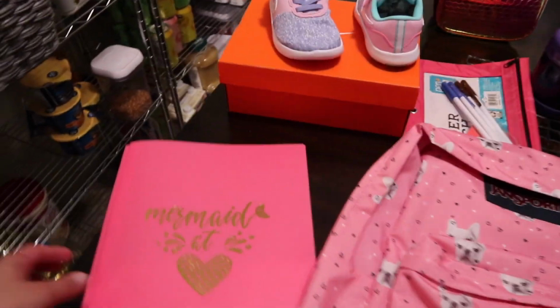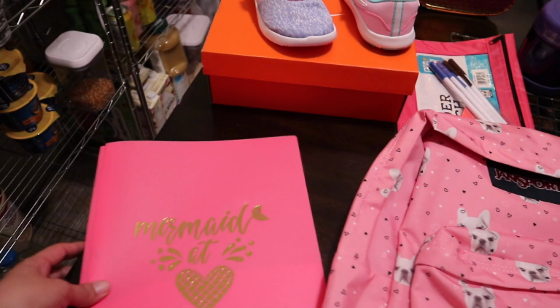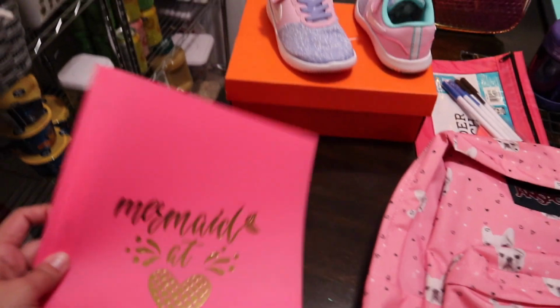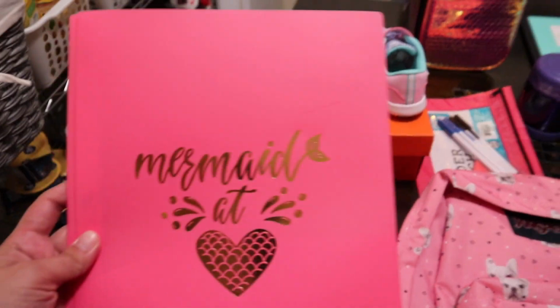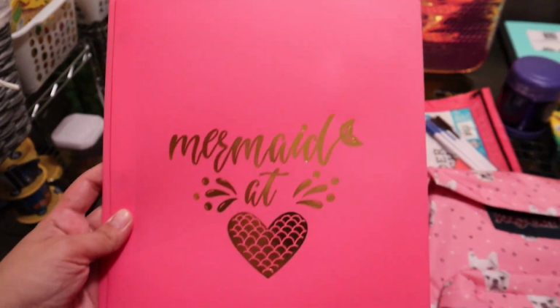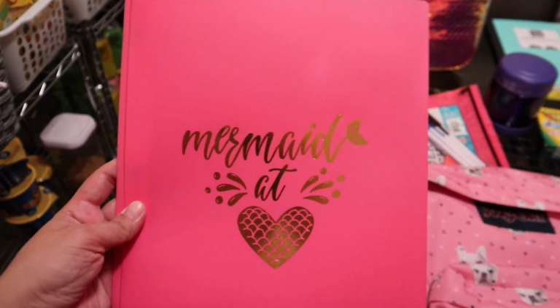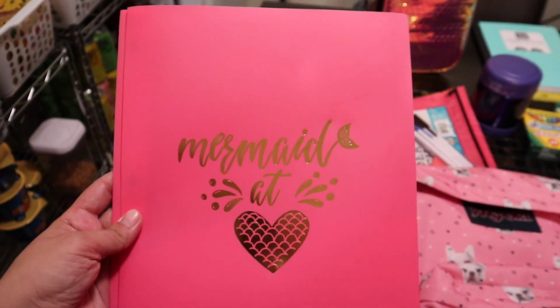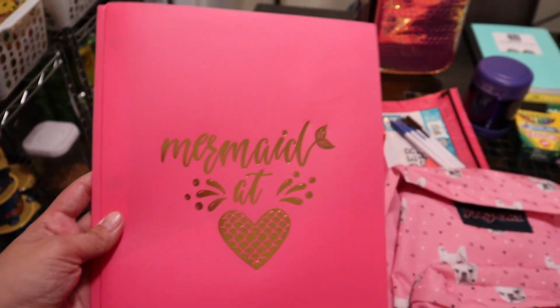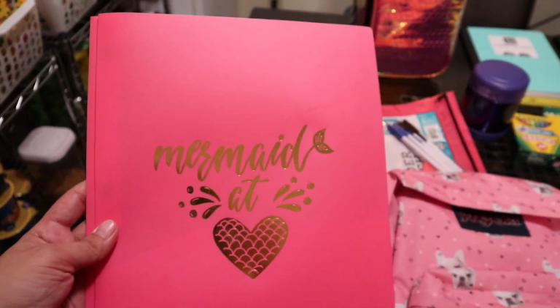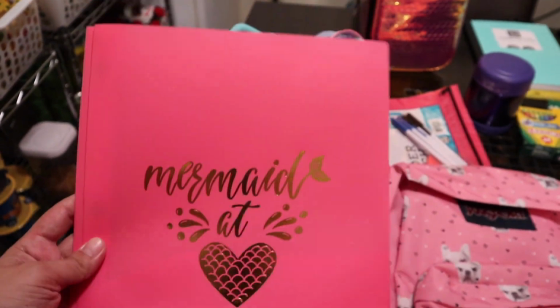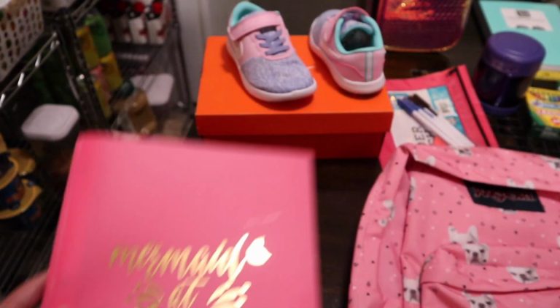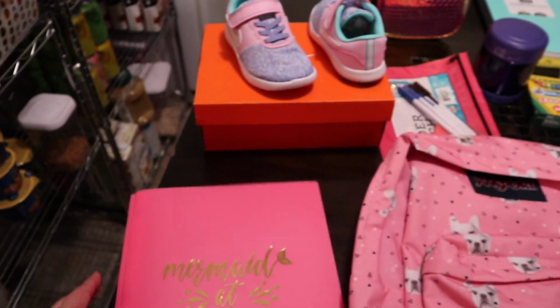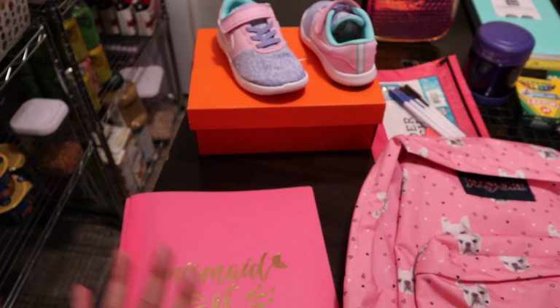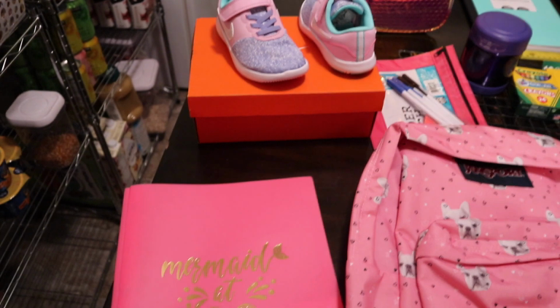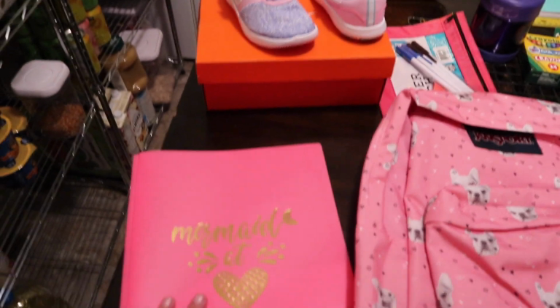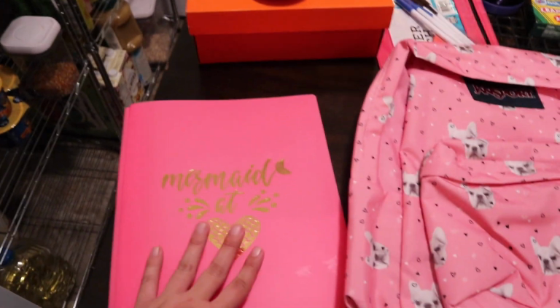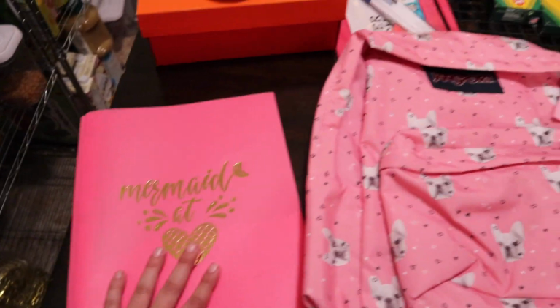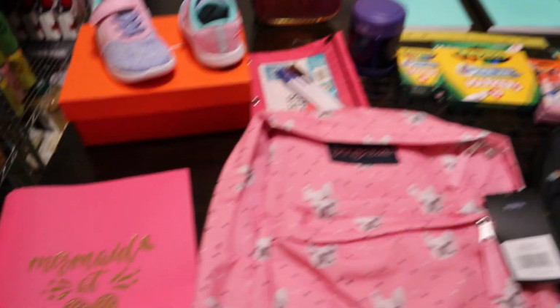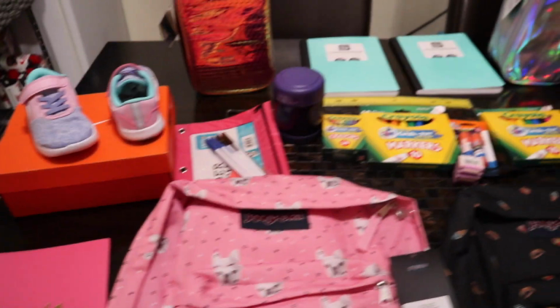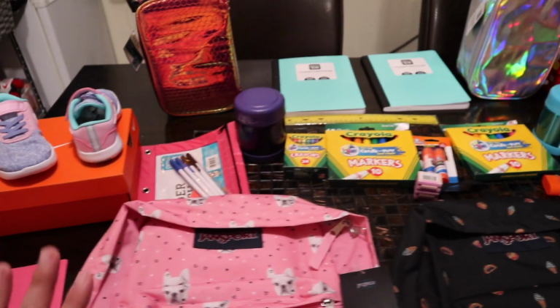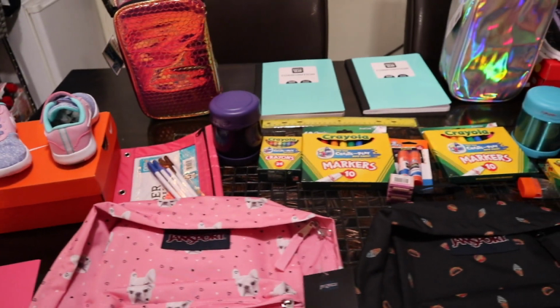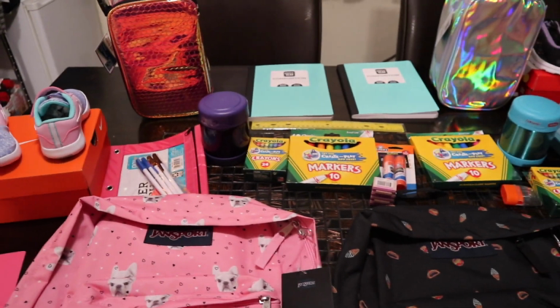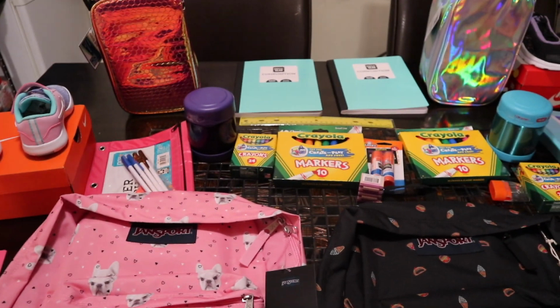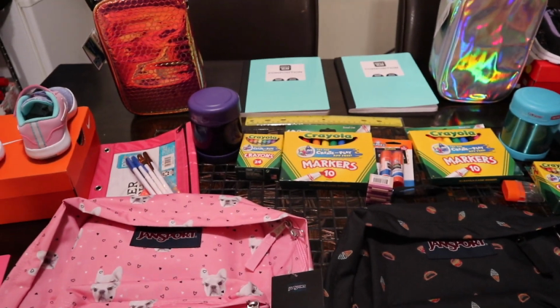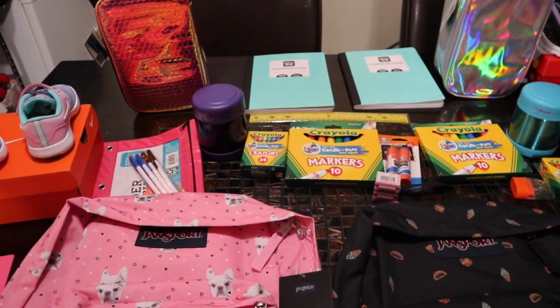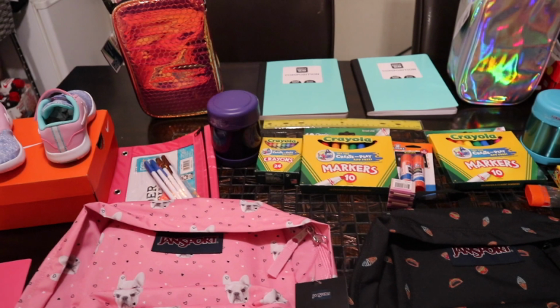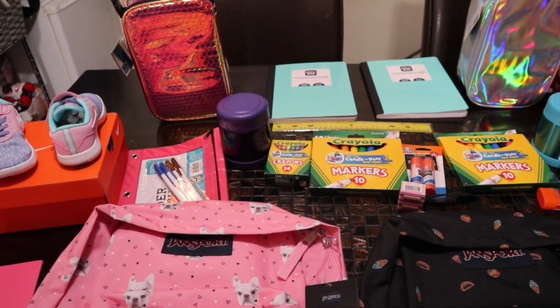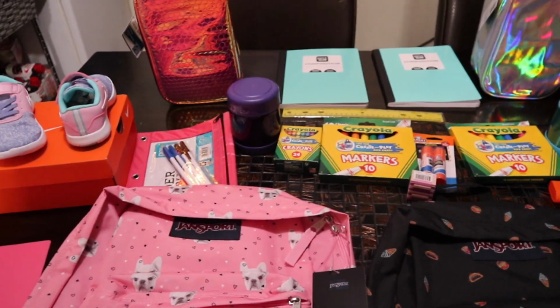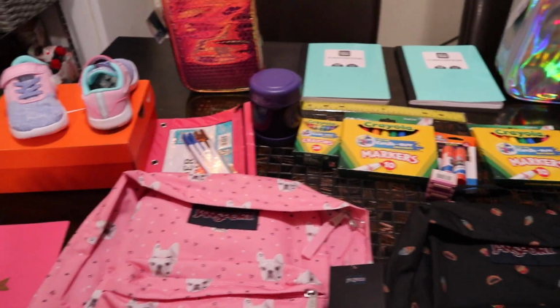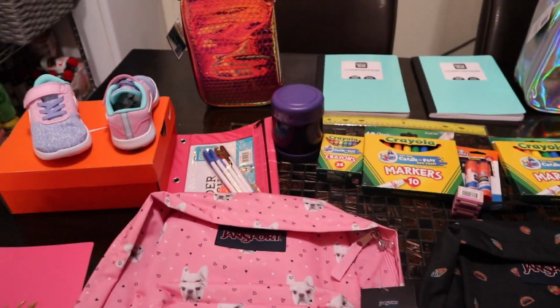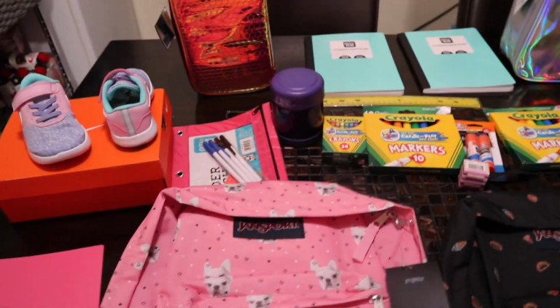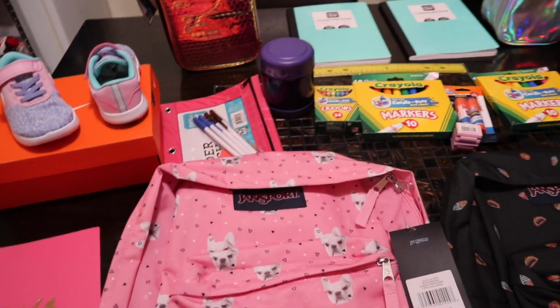We picked up this Mermaid at Heart item — this is going to be for my first grader. This is the stuff that we got from Walmart. Some of the things we got from Amazon, and then some of the things we got from the Nike store, which was just the shoes, and we did get some good deals.